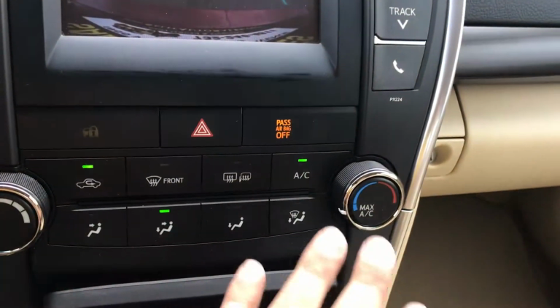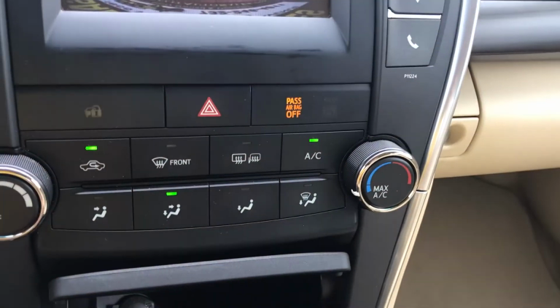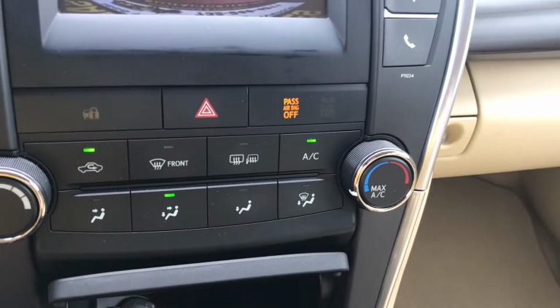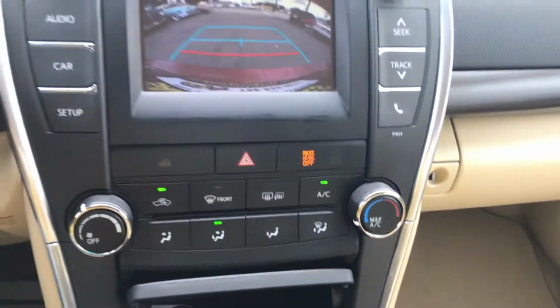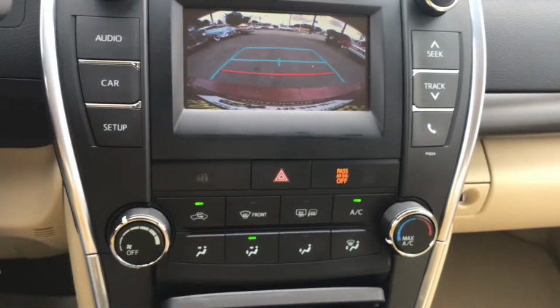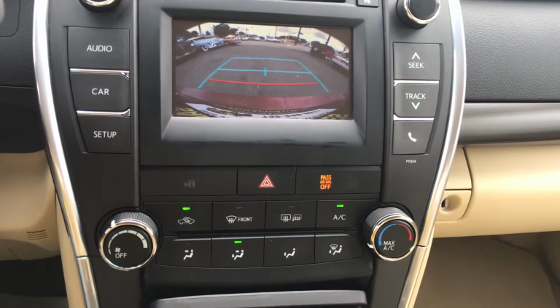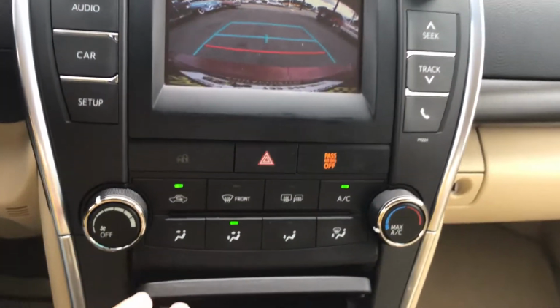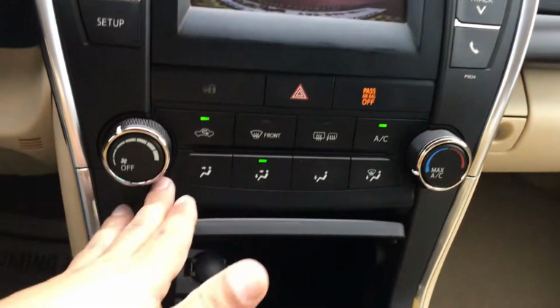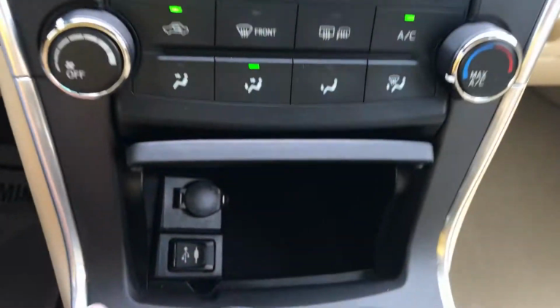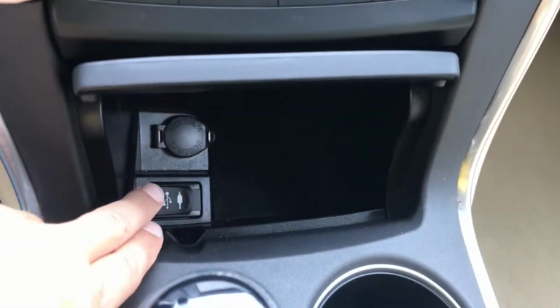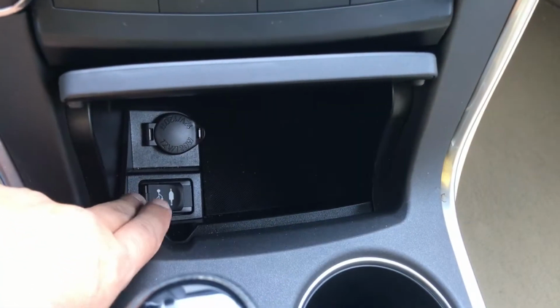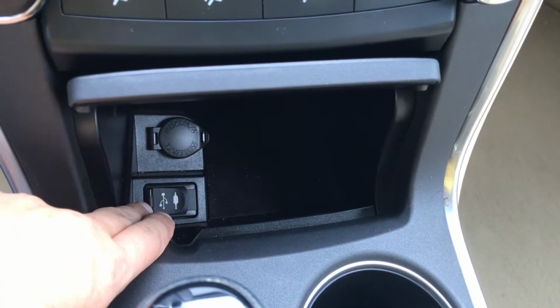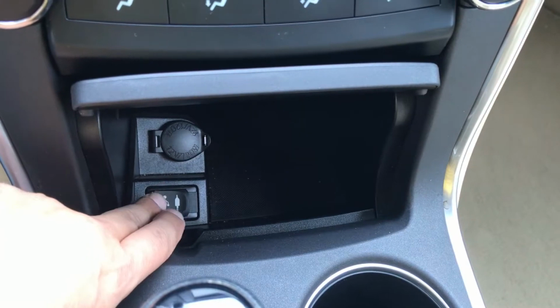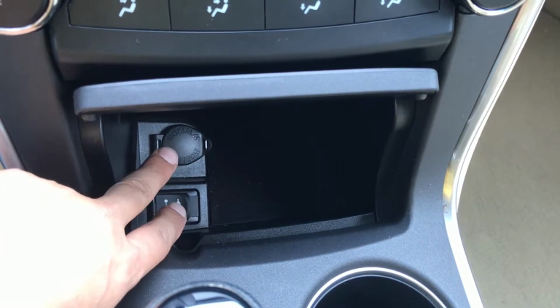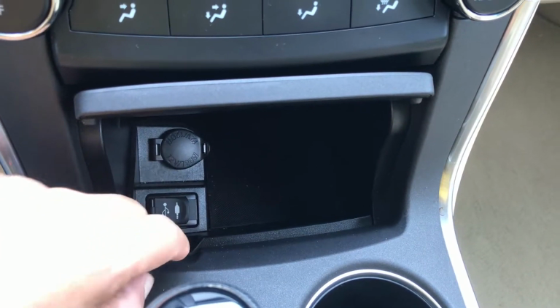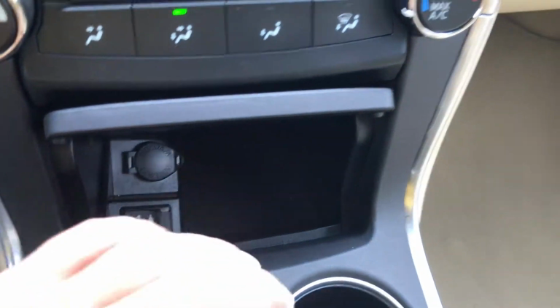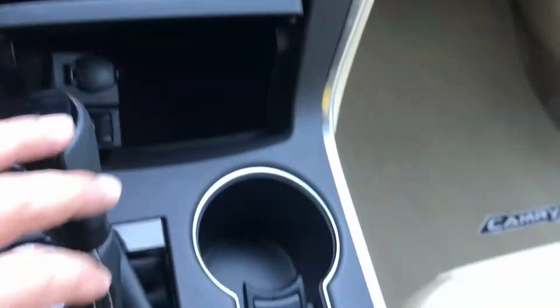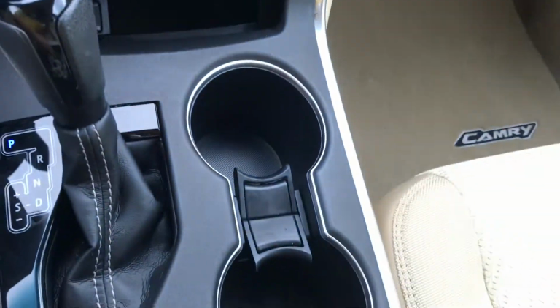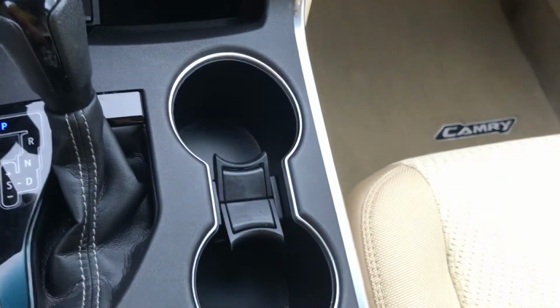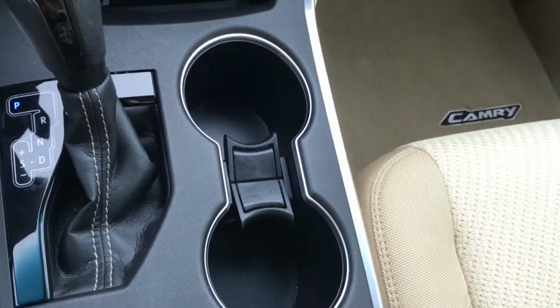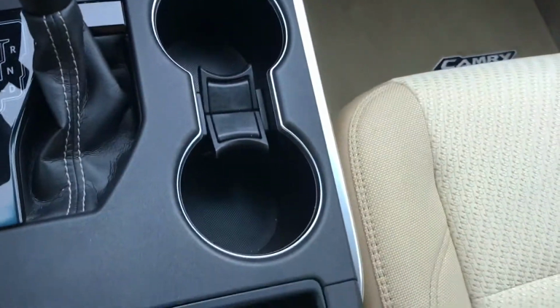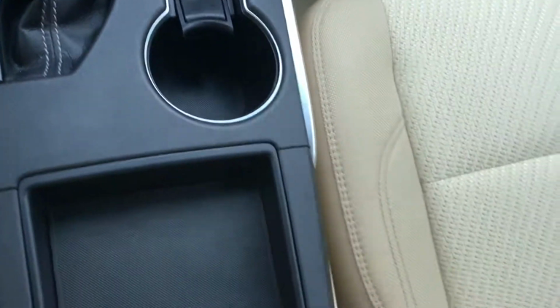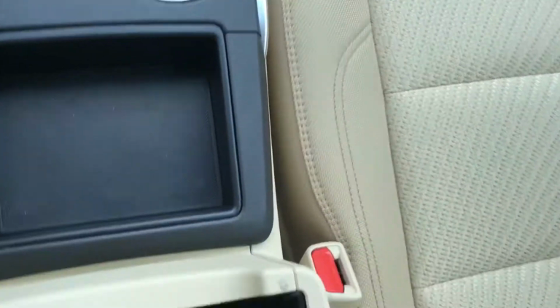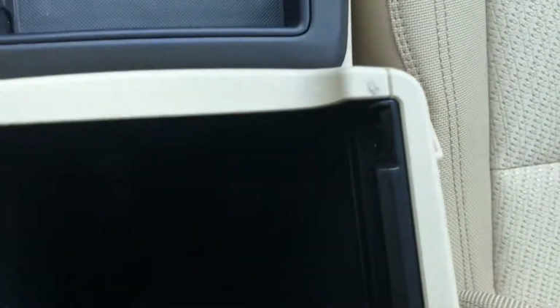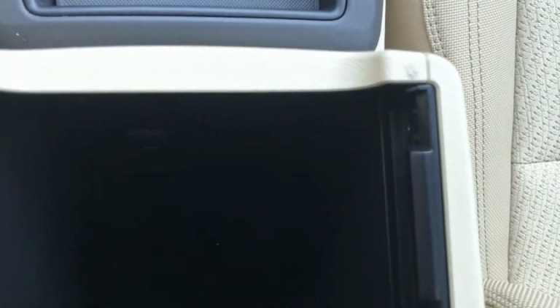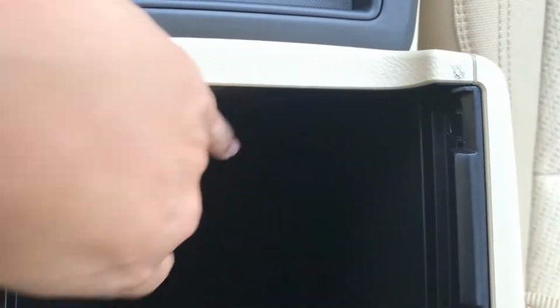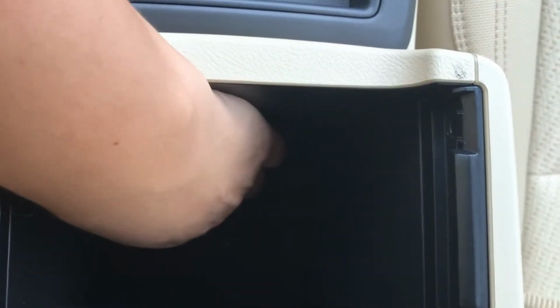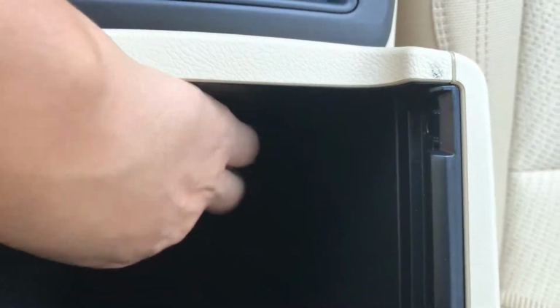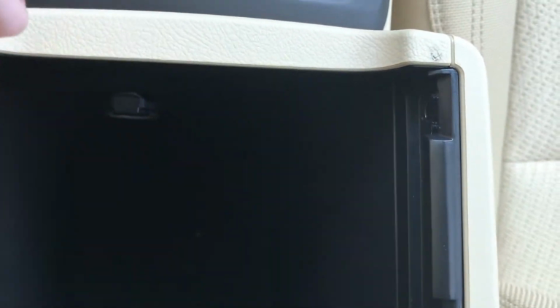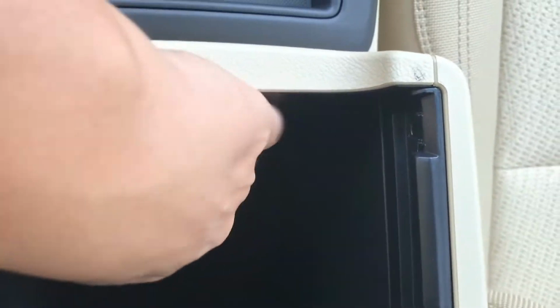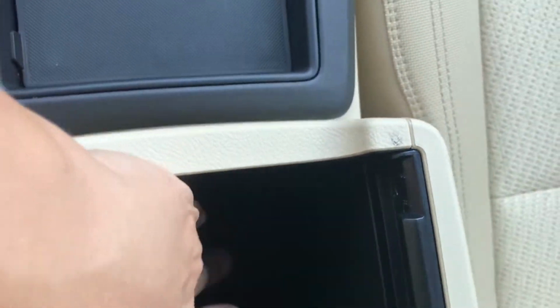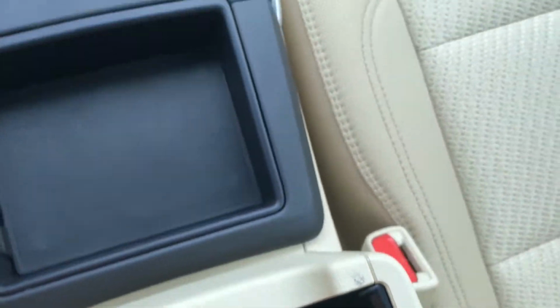Very simple design, very simple layout. Air conditioning. Over here, you do have the USB and auxiliary port, plus a power outlet to charge up your phone. And in here, you have another power outlet to charge up your phone.